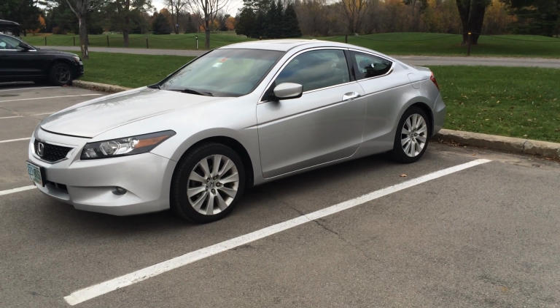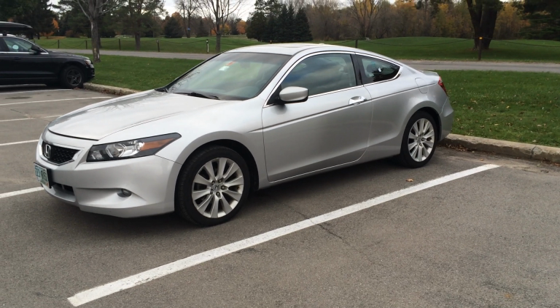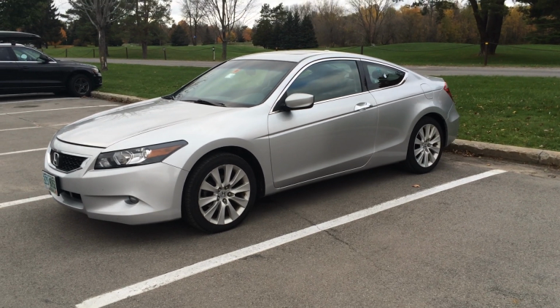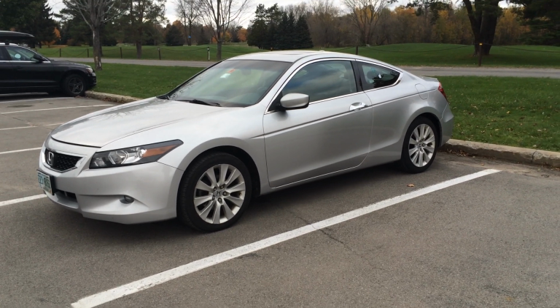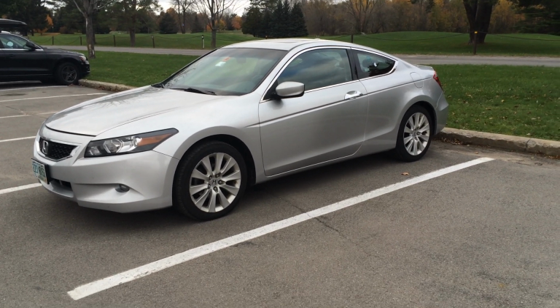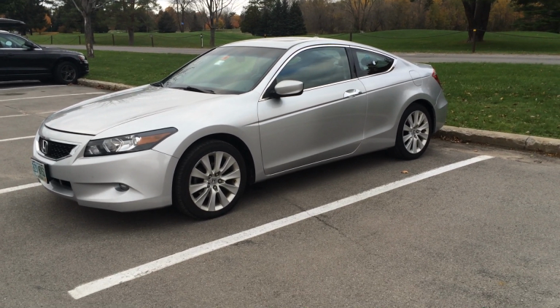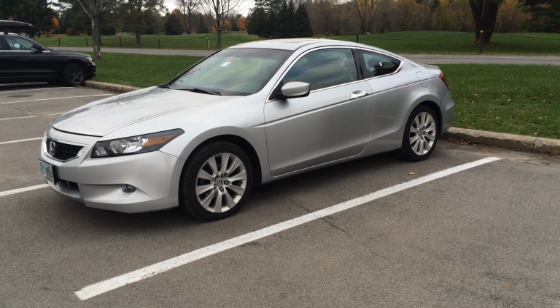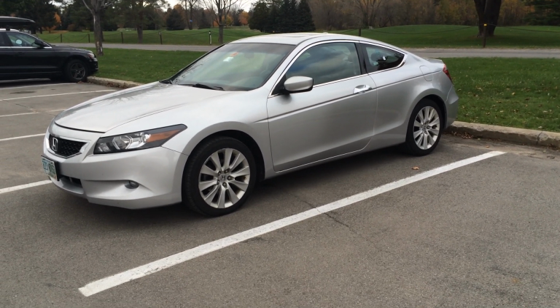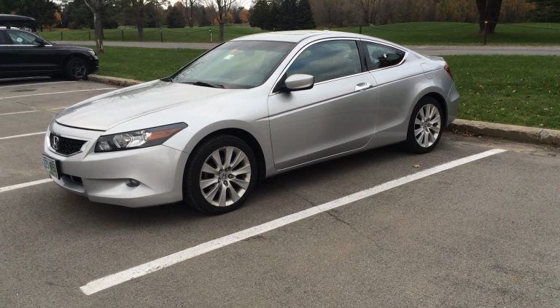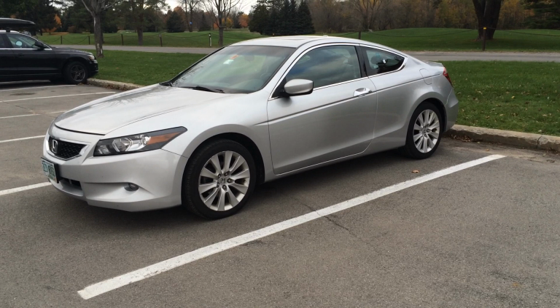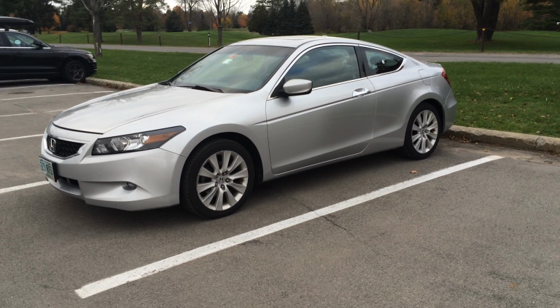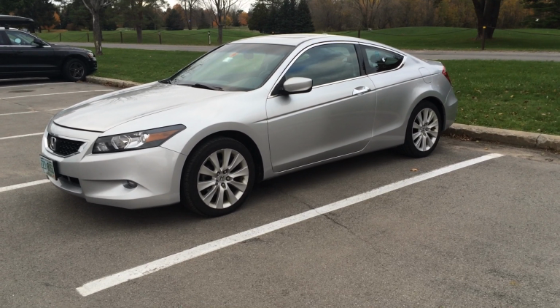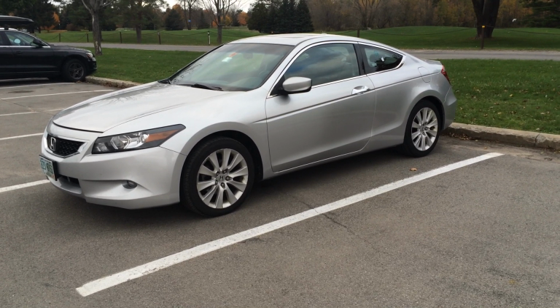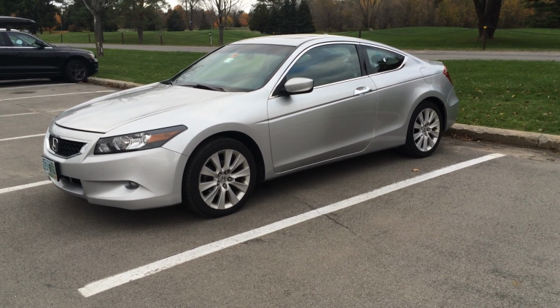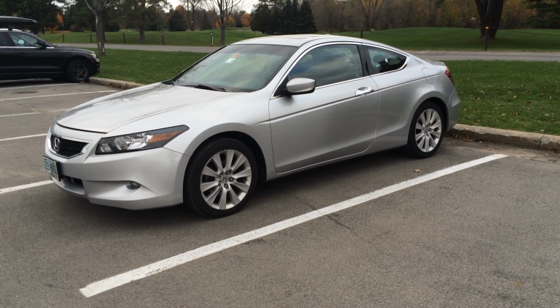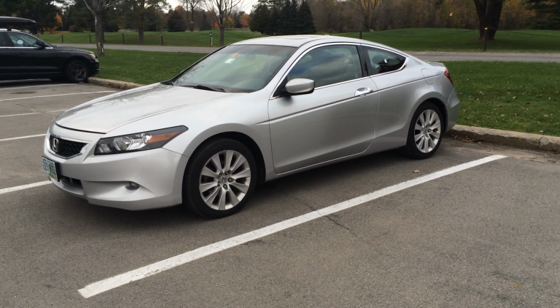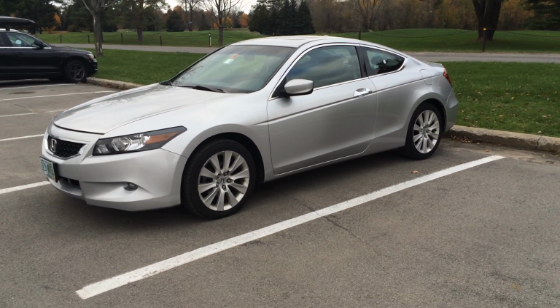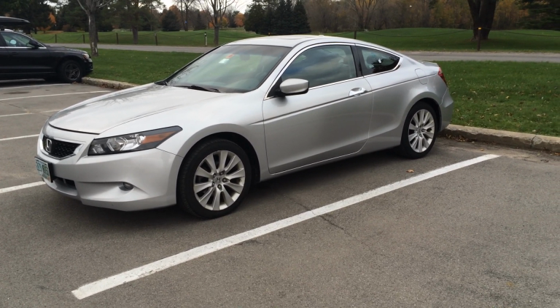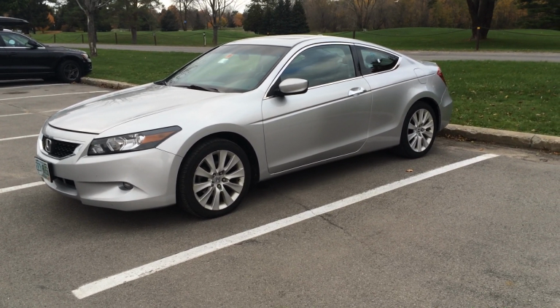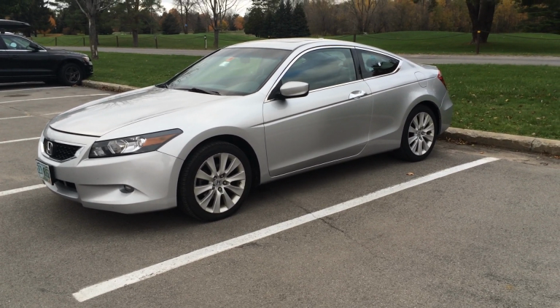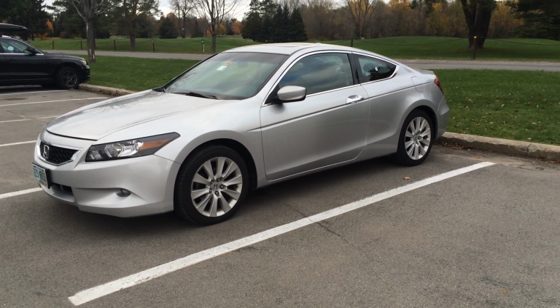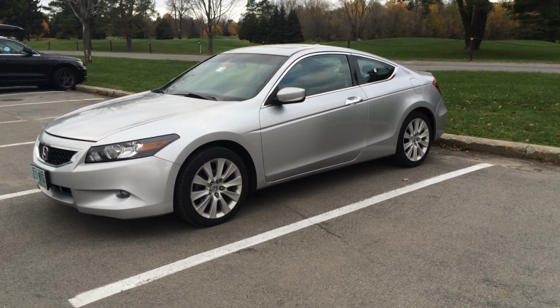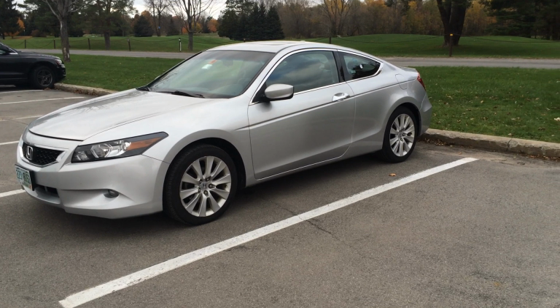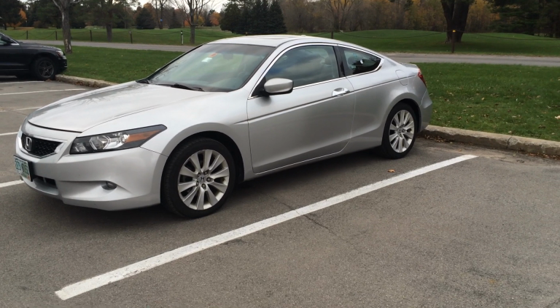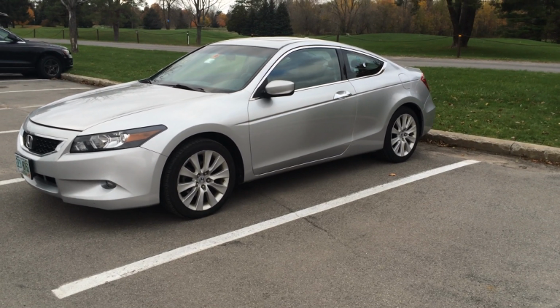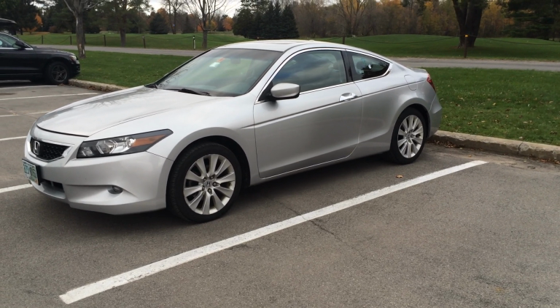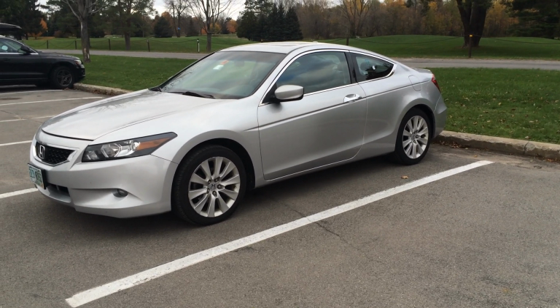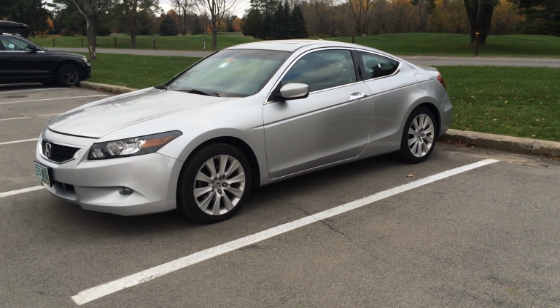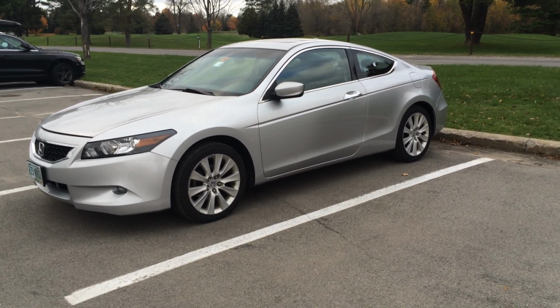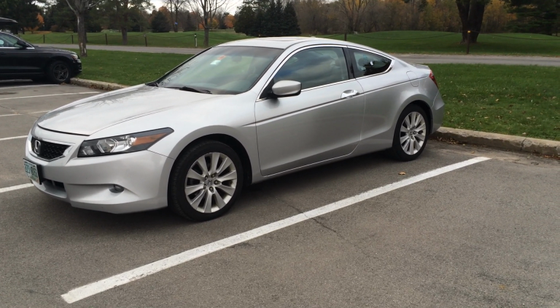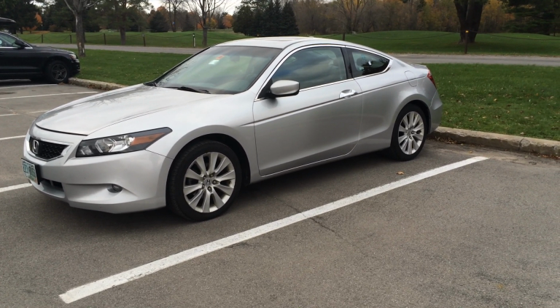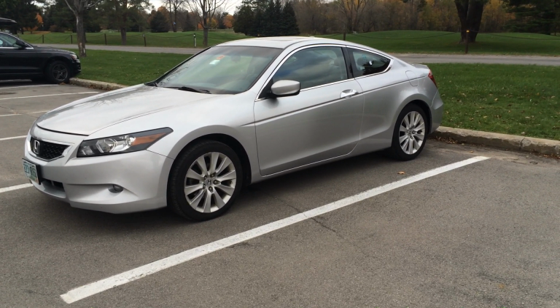Hey everyone! Sorry I haven't made a video in a long time. I've been pretty busy with work and school, so I haven't really had a chance to focus any time on YouTube. But since my car just hit 60,000 miles, I figured that would be a good time to do an update on it for you.